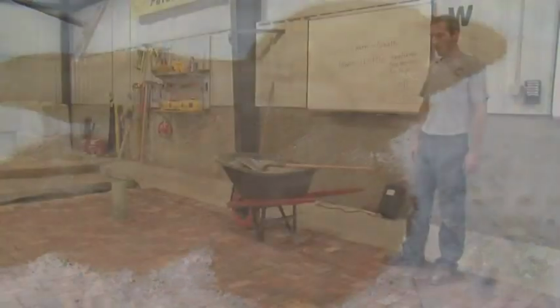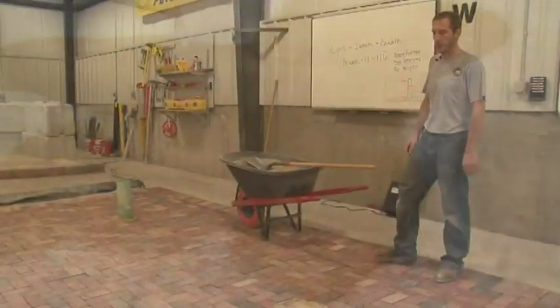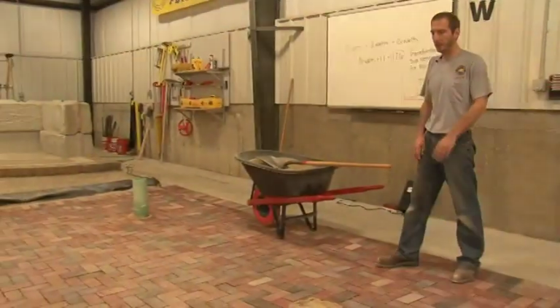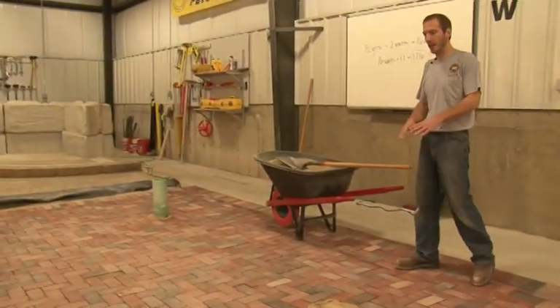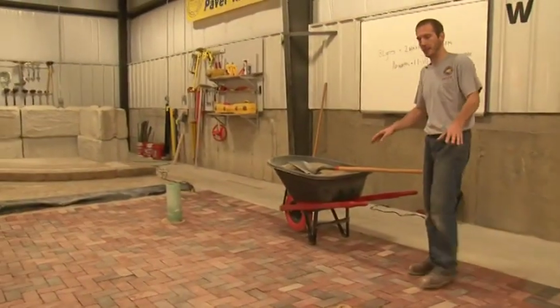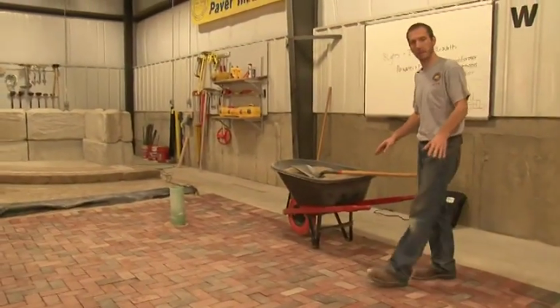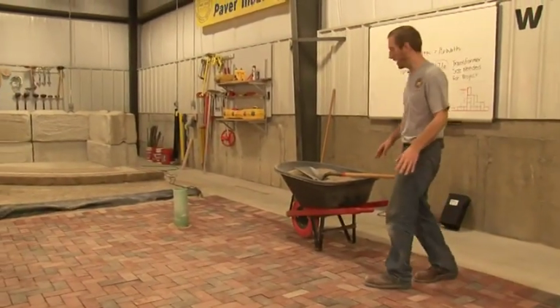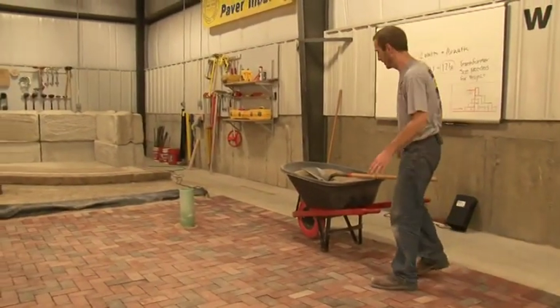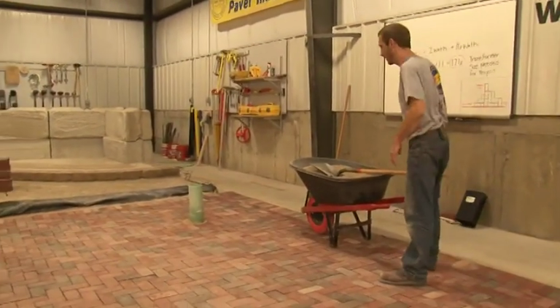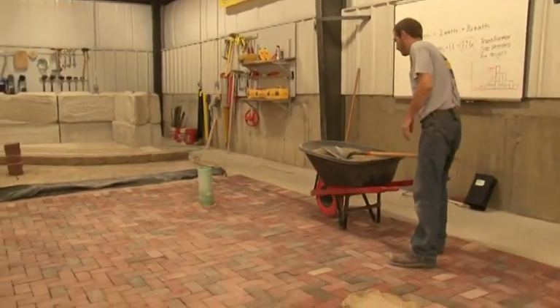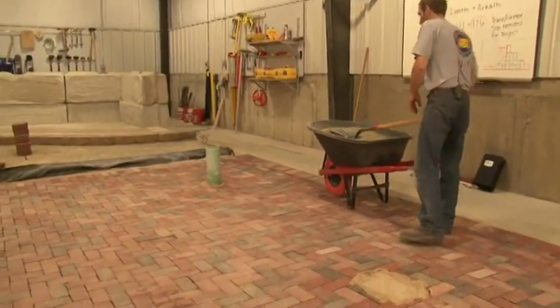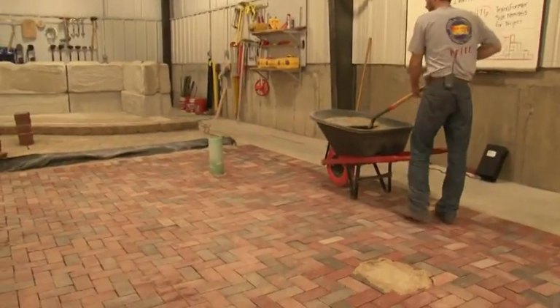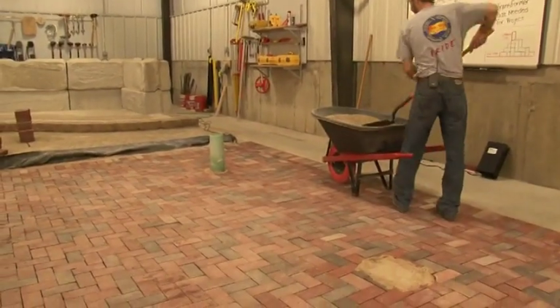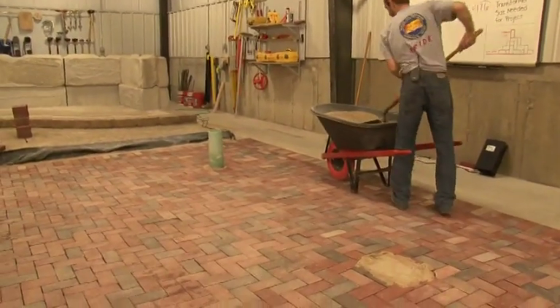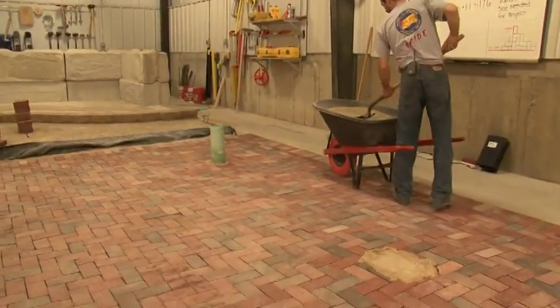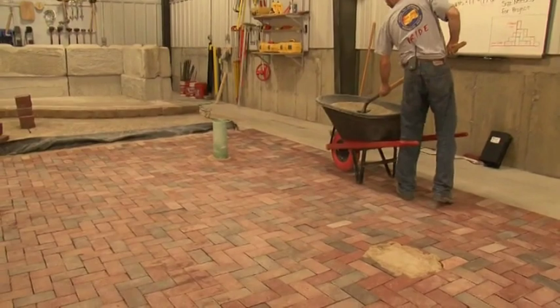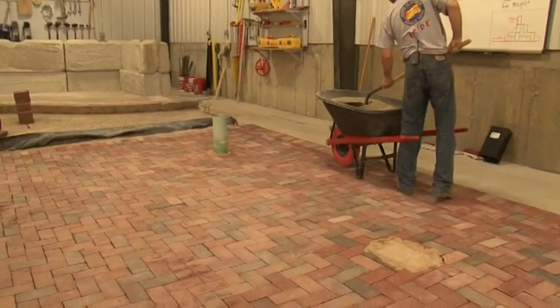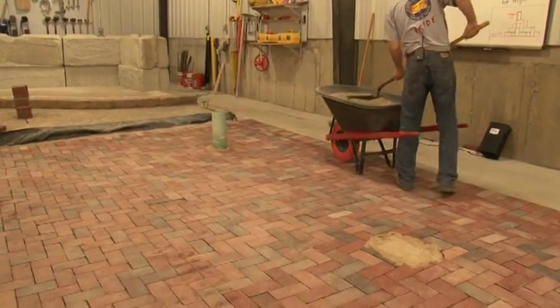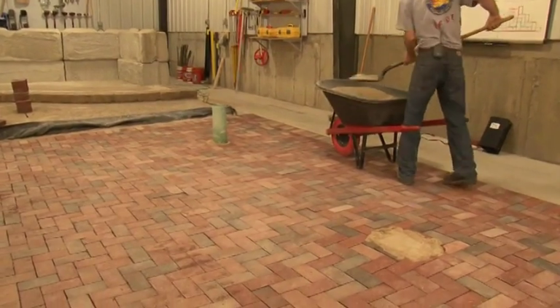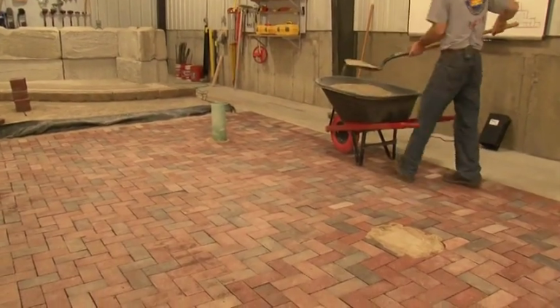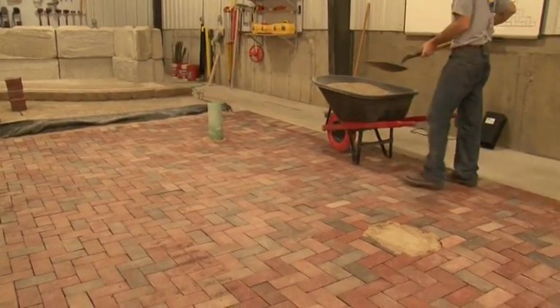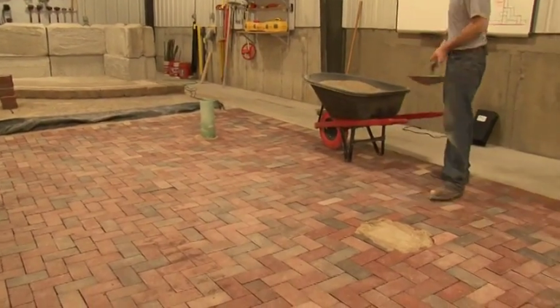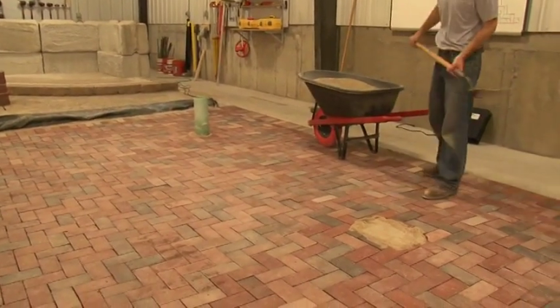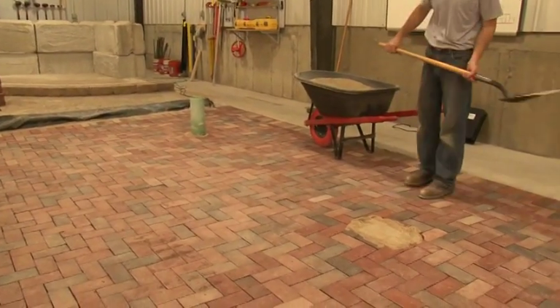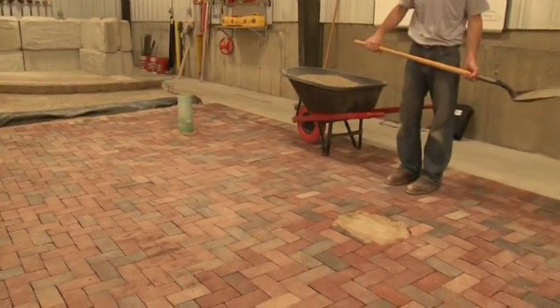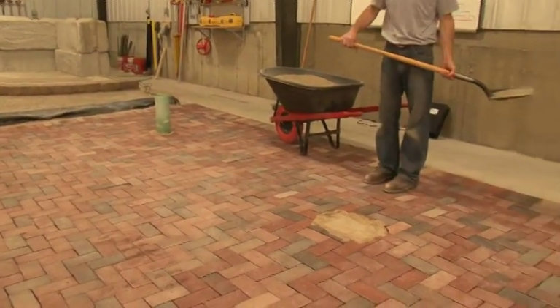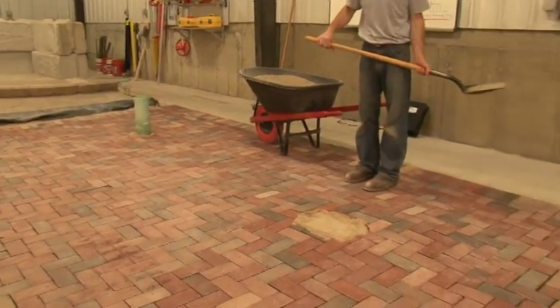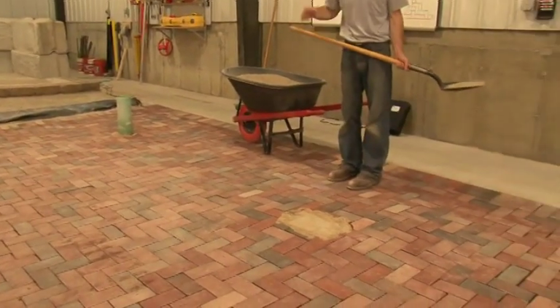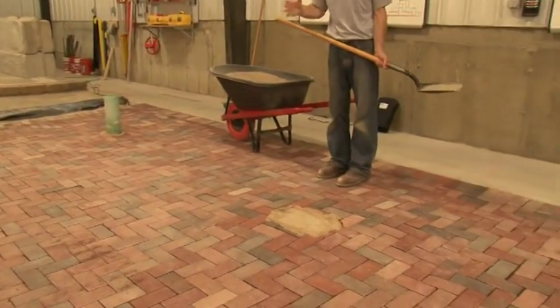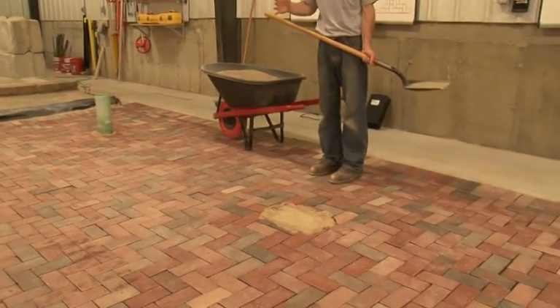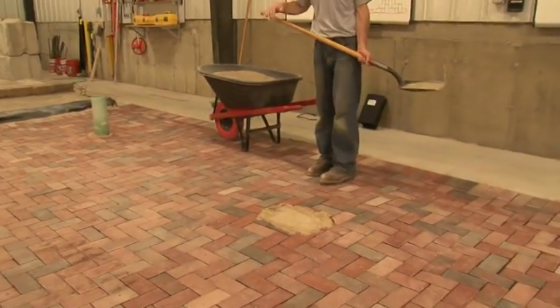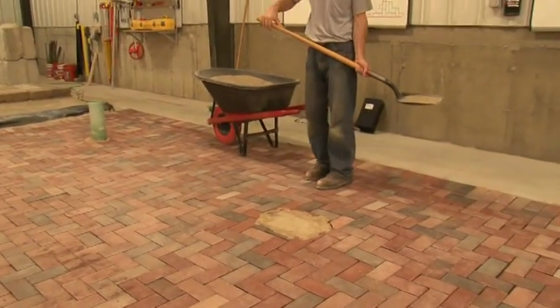Before we begin our initial compaction, it's important that we cast a very thin layer of sand onto the pavement just to lock in our modules and keep our bond lines straight.